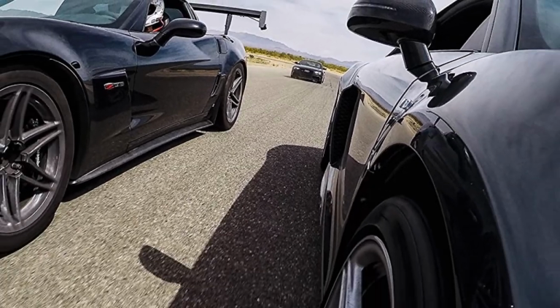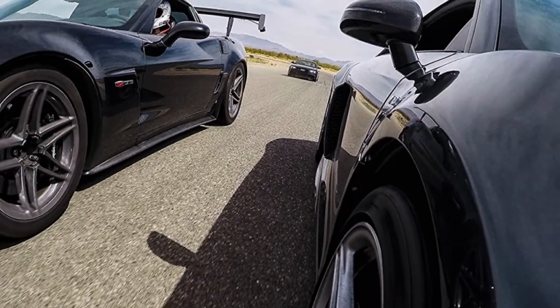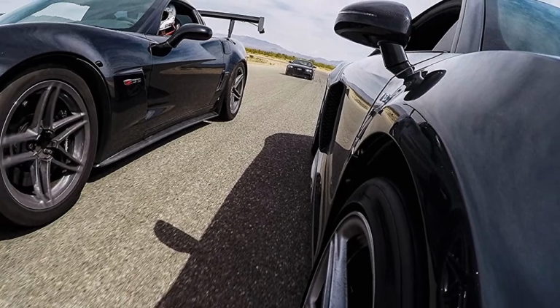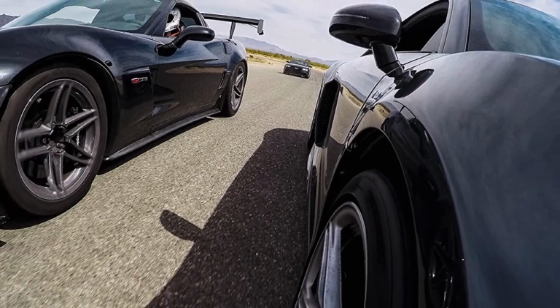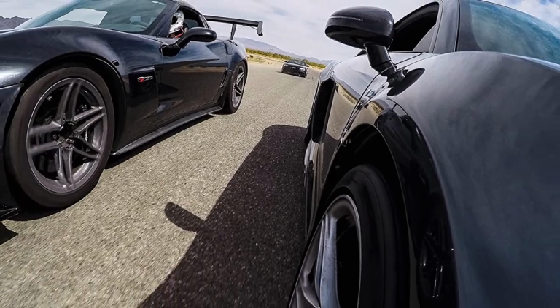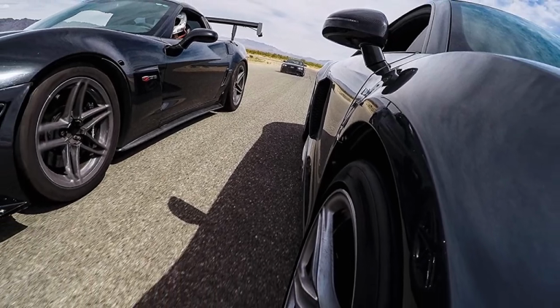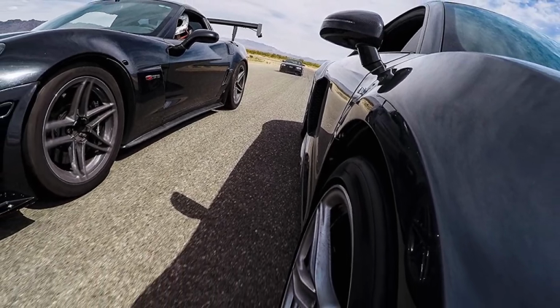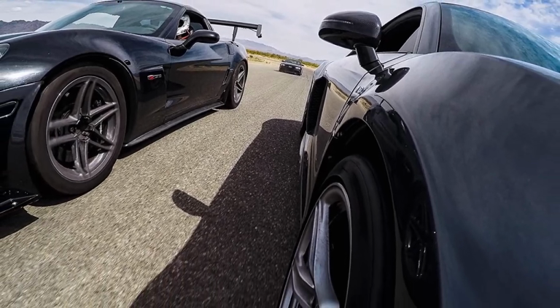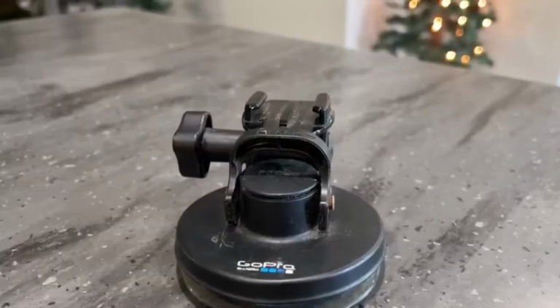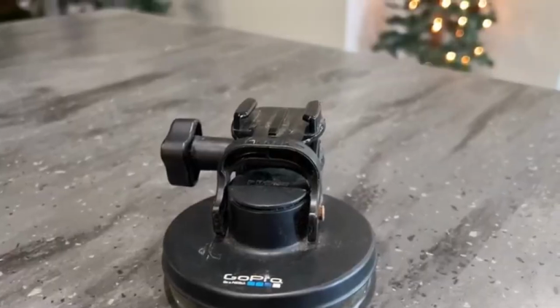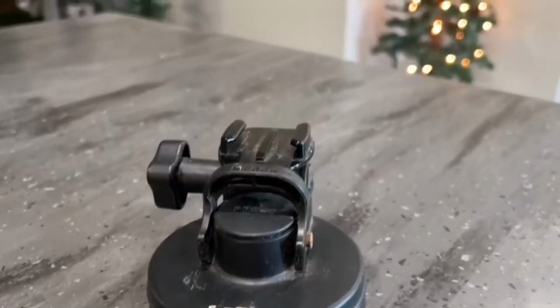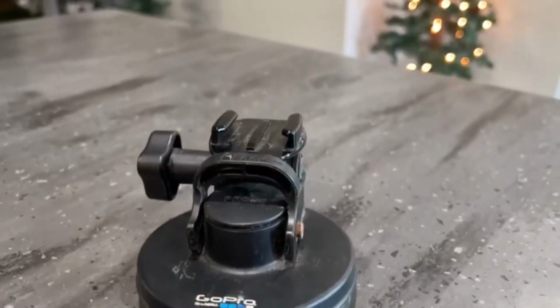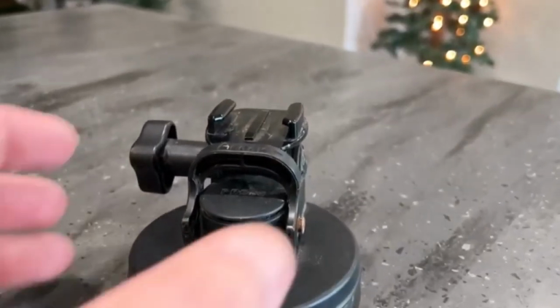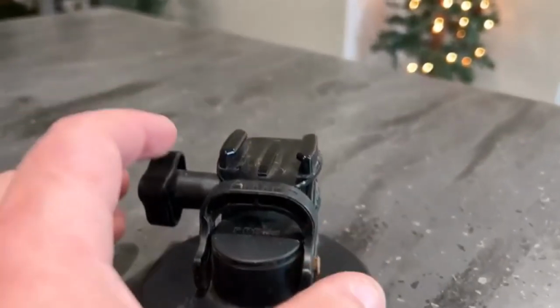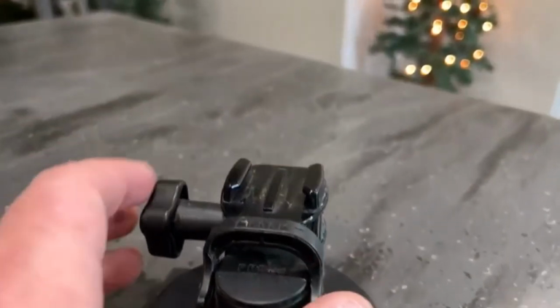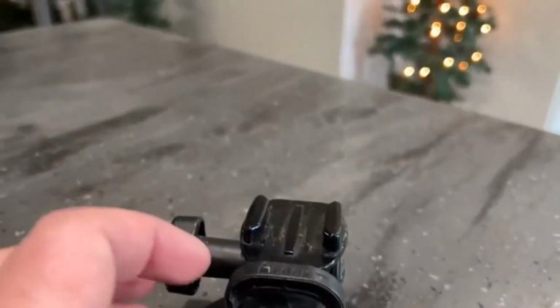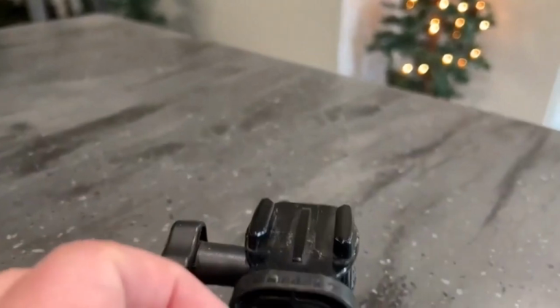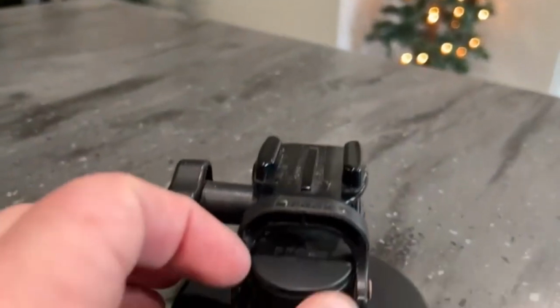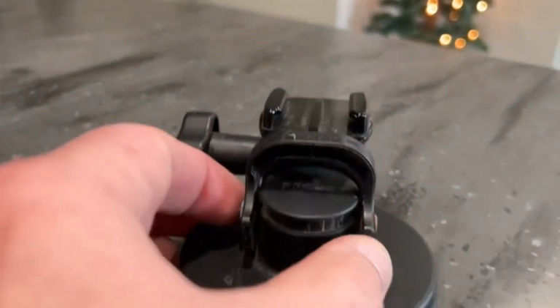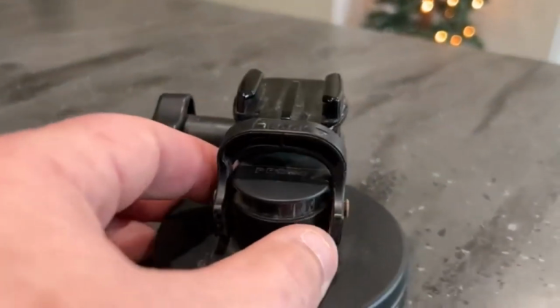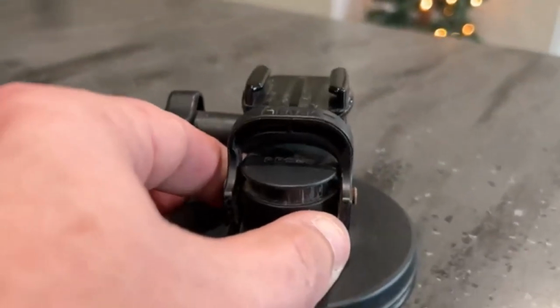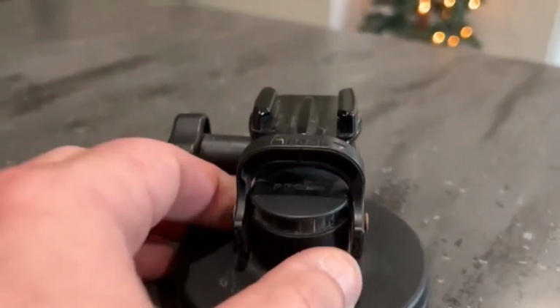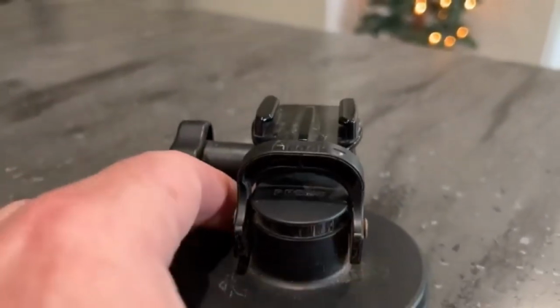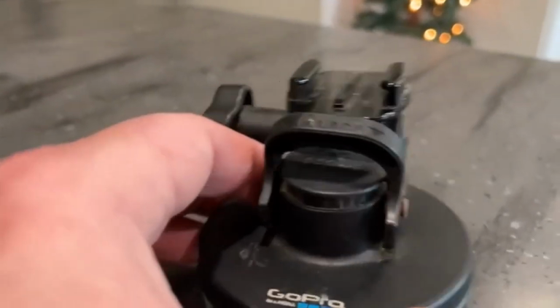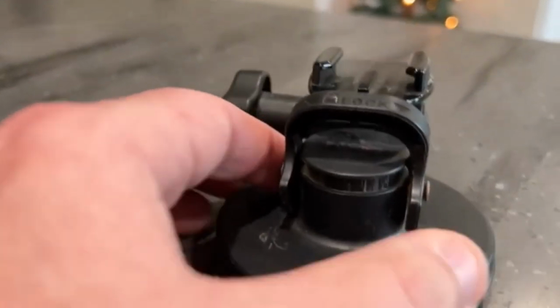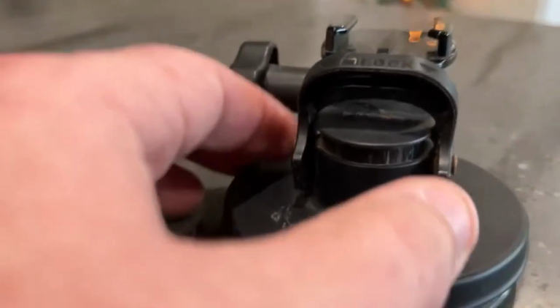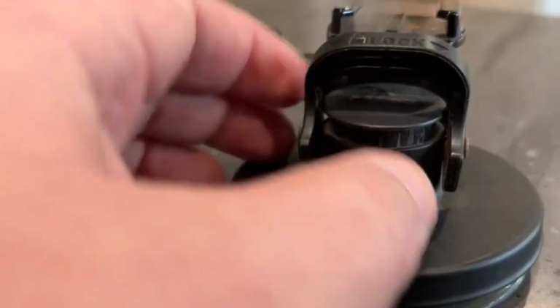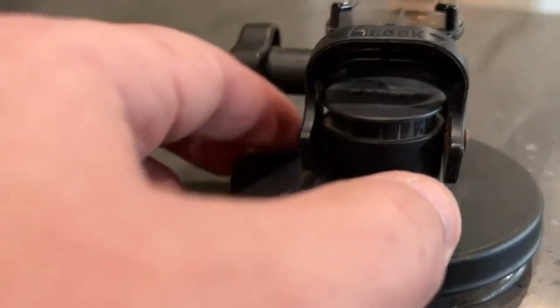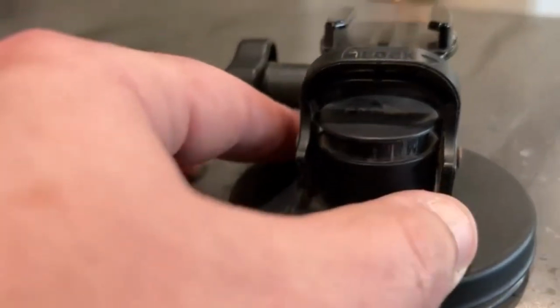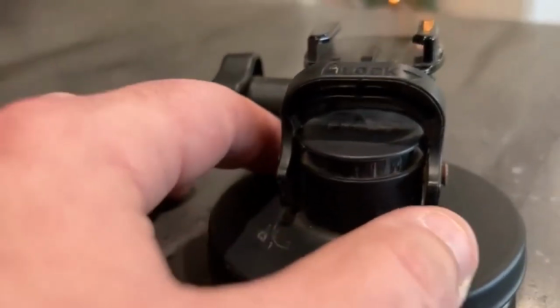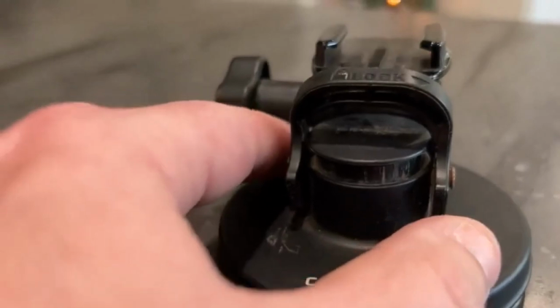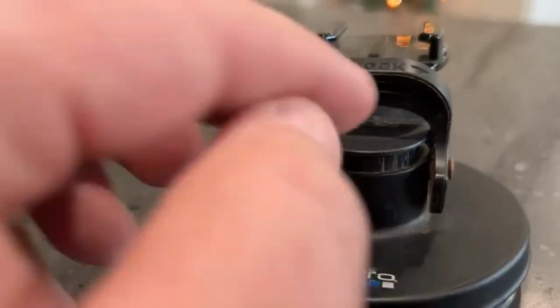Additionally, it comes with a drawstring bag for storage. One downside is that it's not intended for high-impact activities such as surfing or snowboarding. Plus, you may want to add a safety tether for added security.